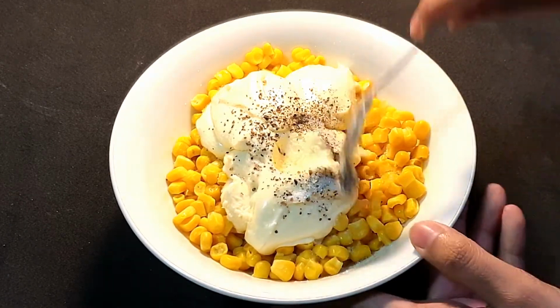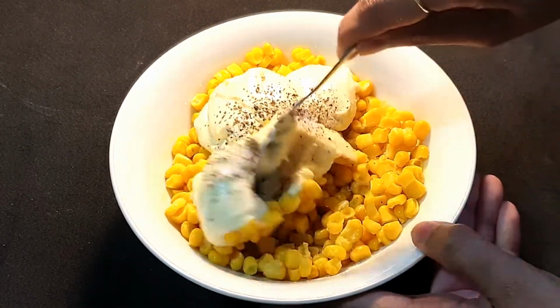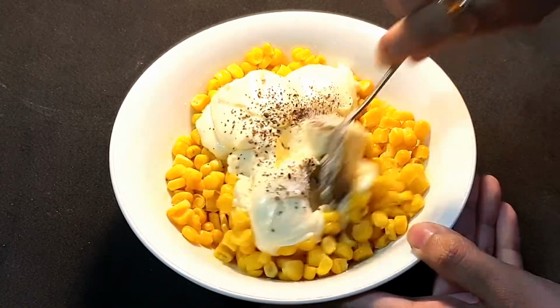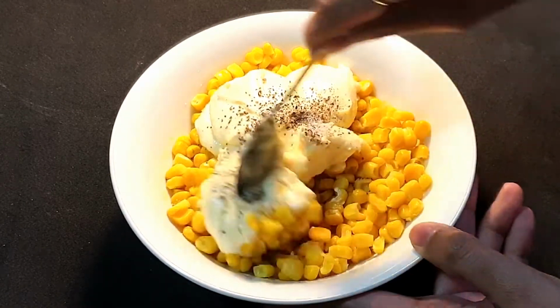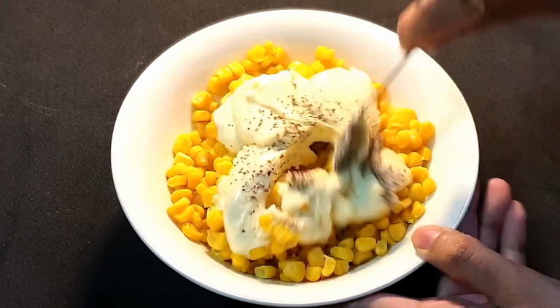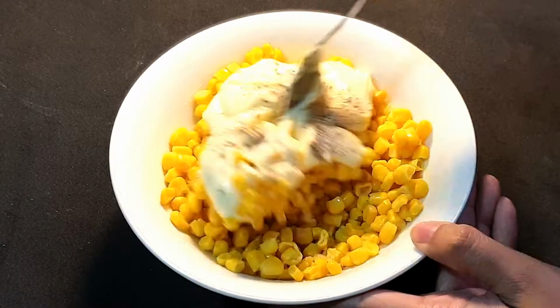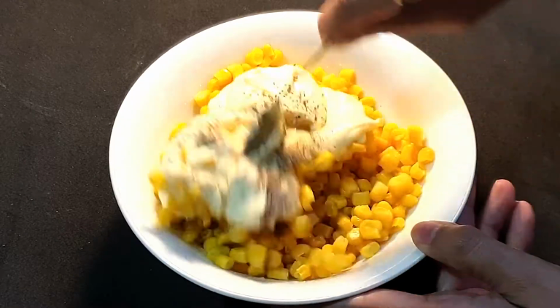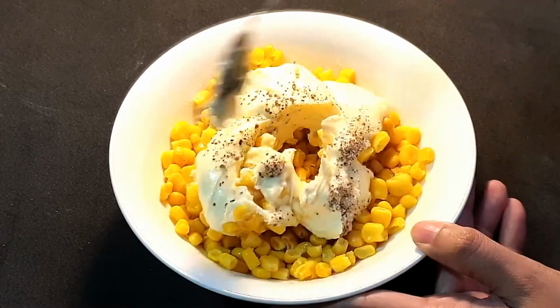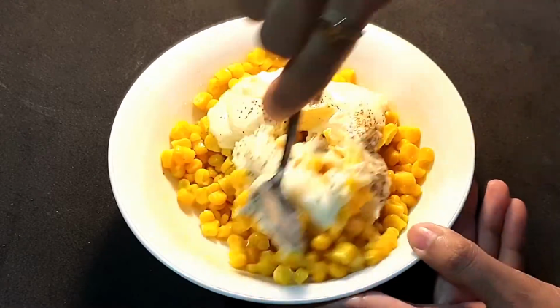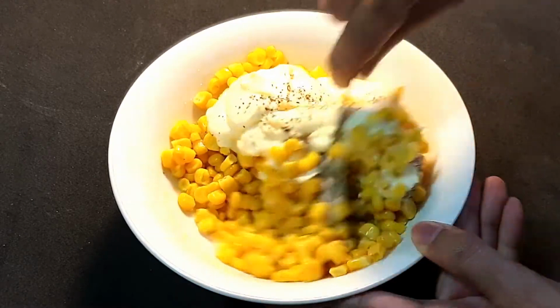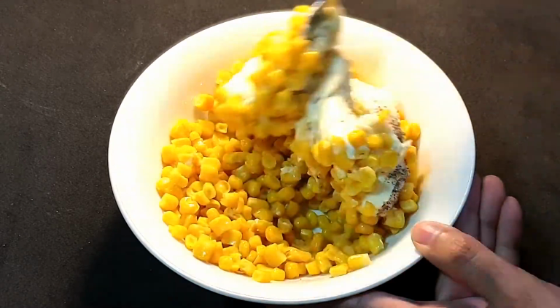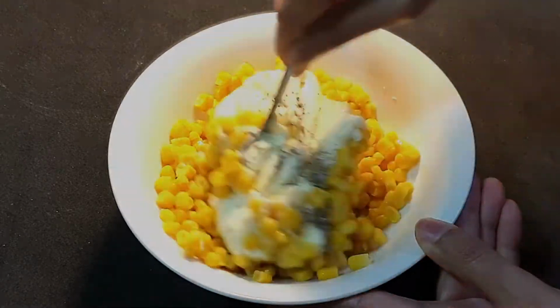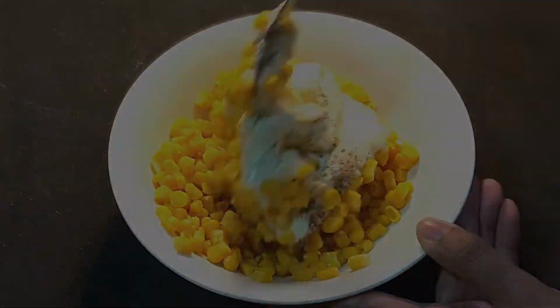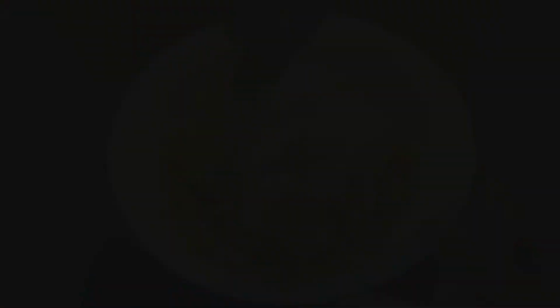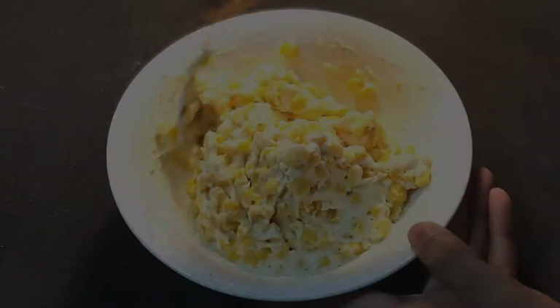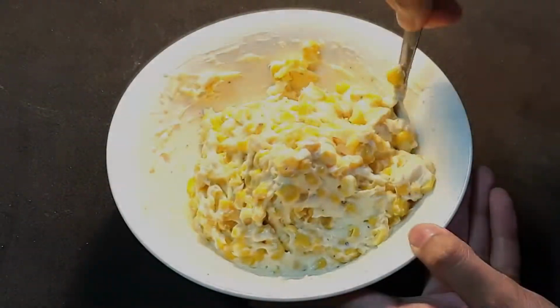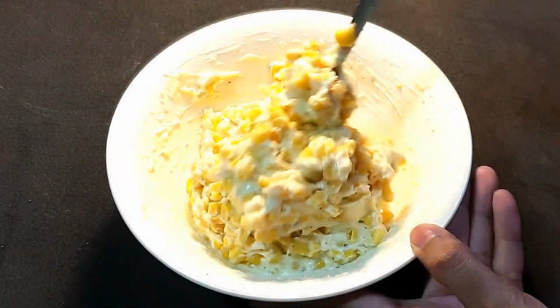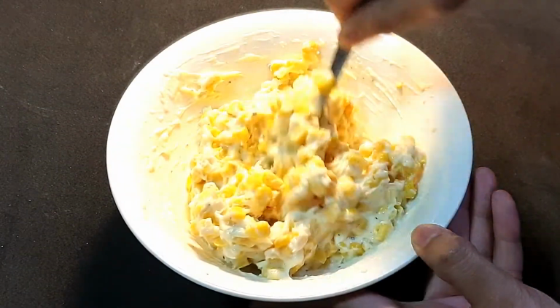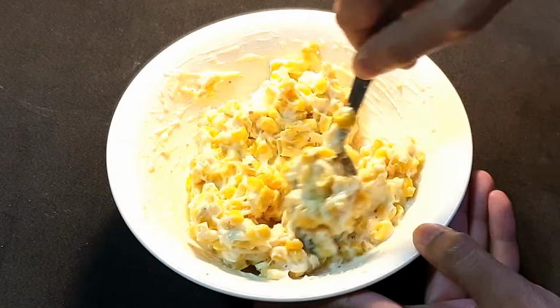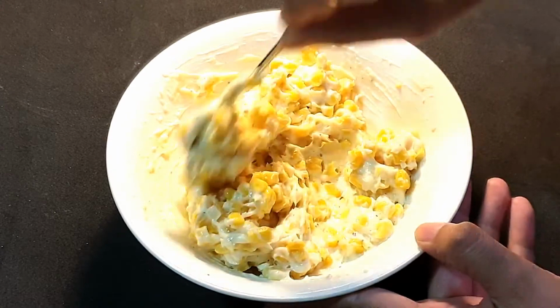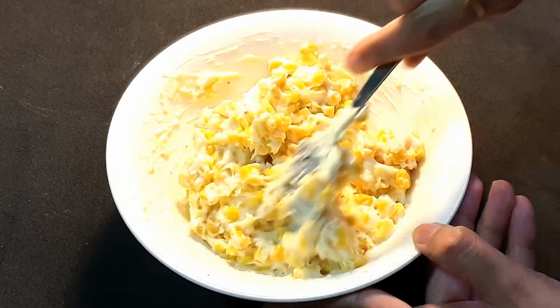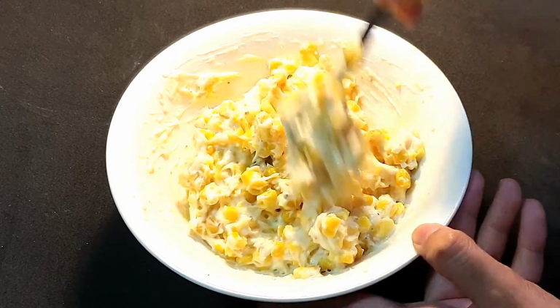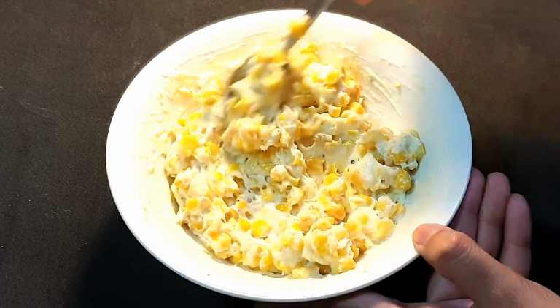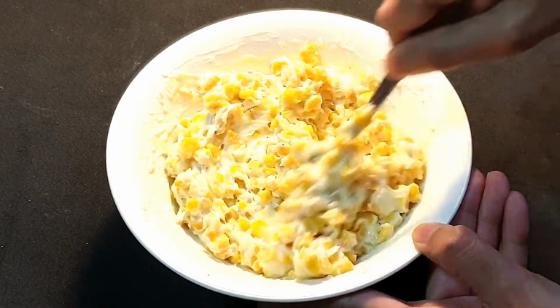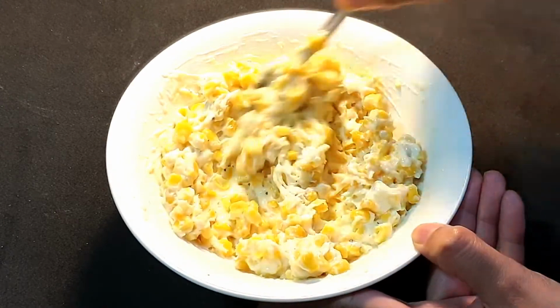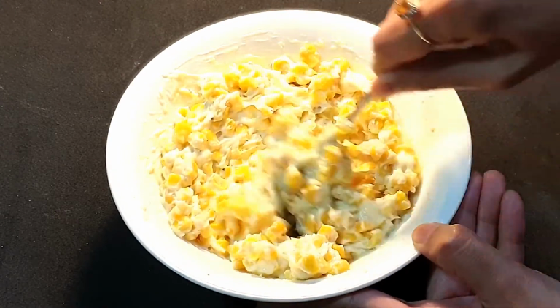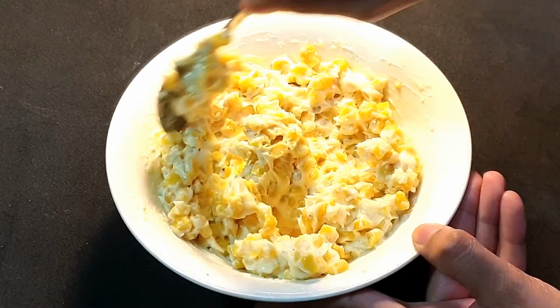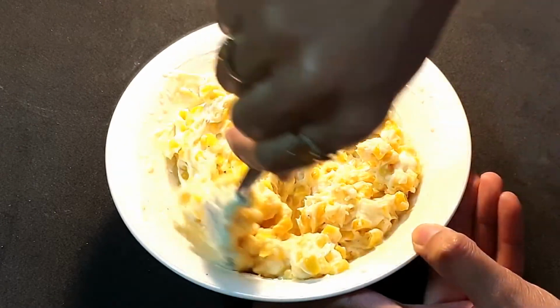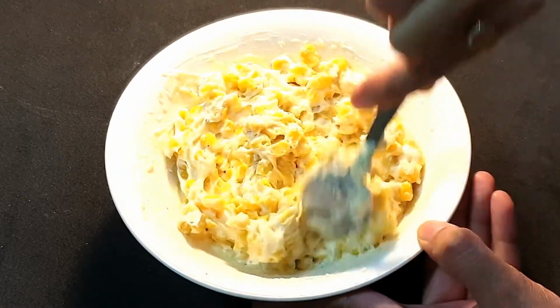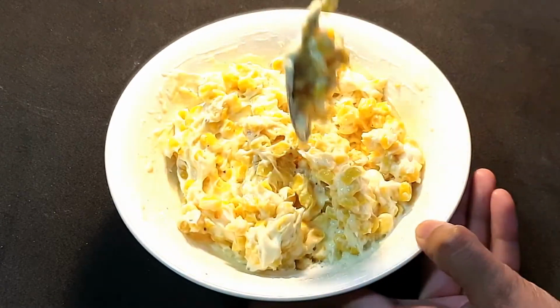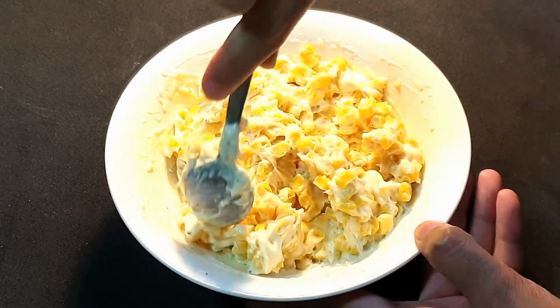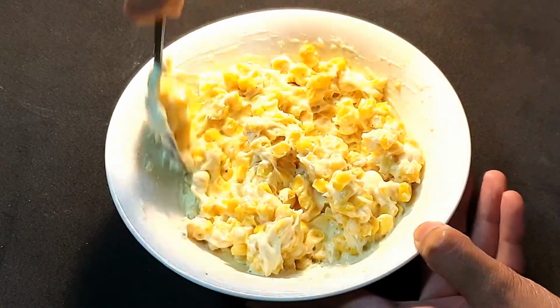We will mix everything properly and the stuffing is ready. If you do not have cream cheese spread, you can use even shredded mozzarella cheese or any cheese that you have on hand.